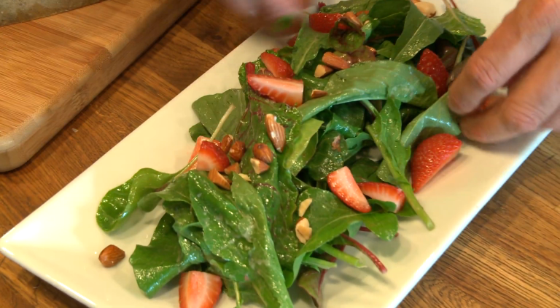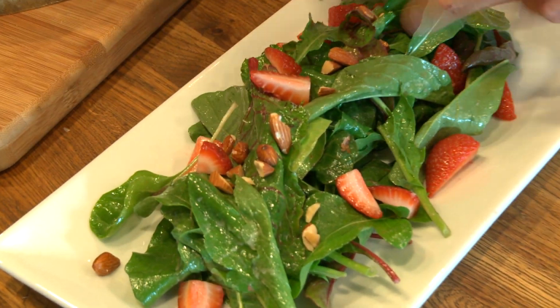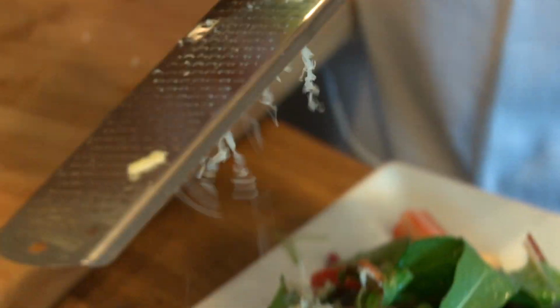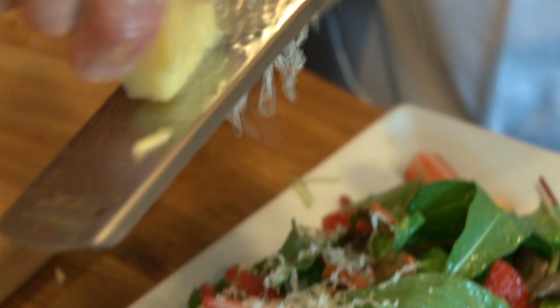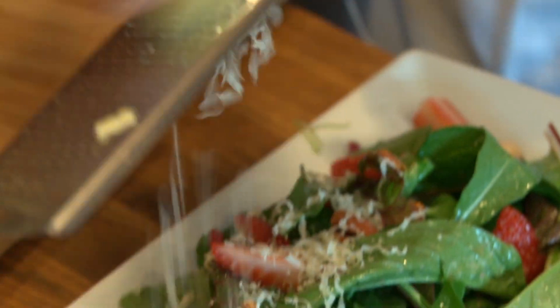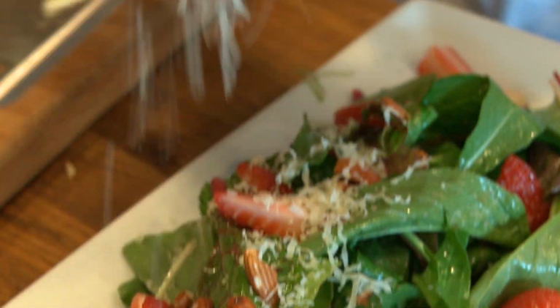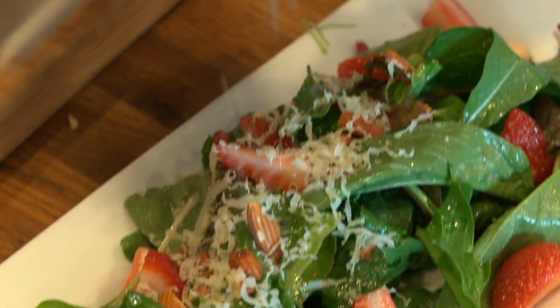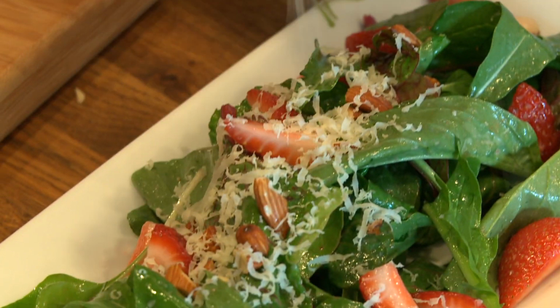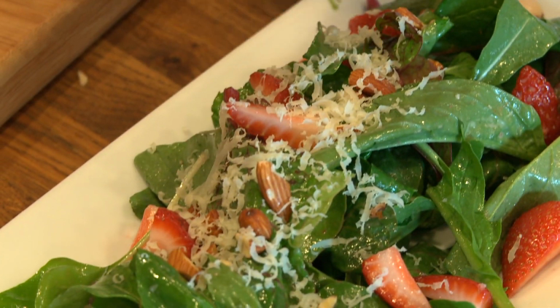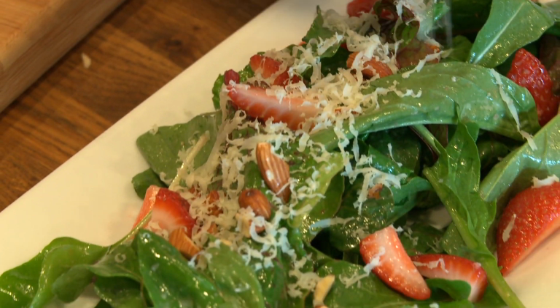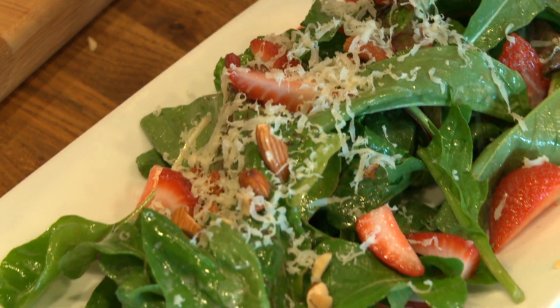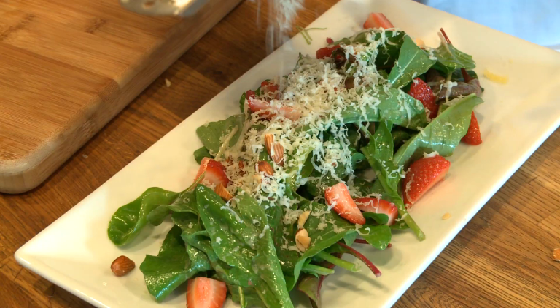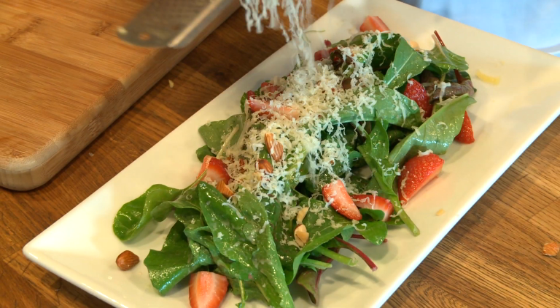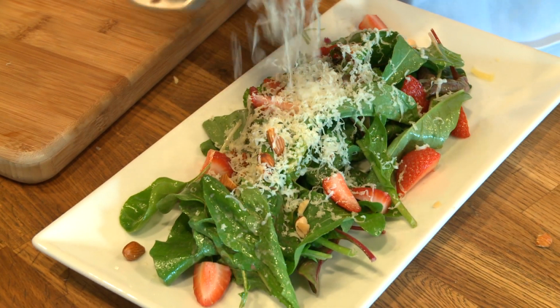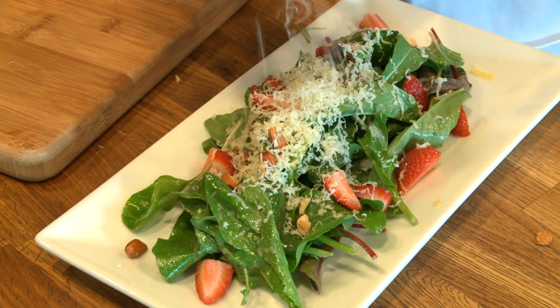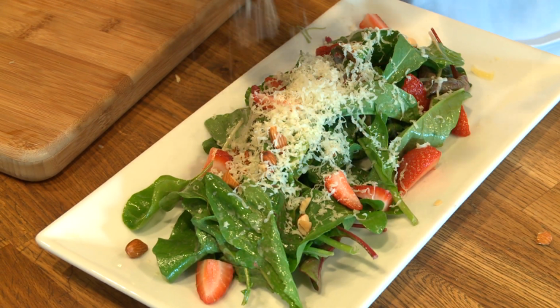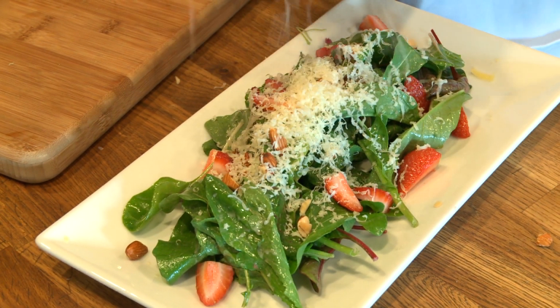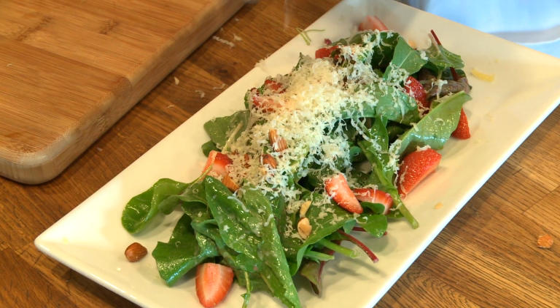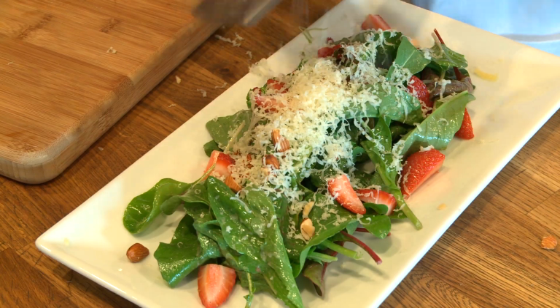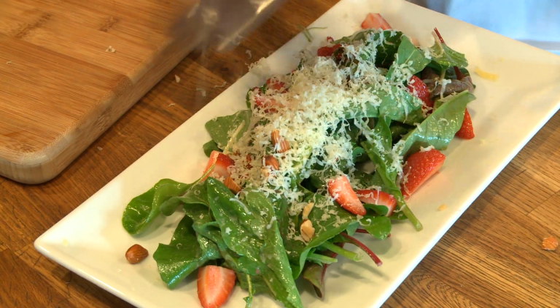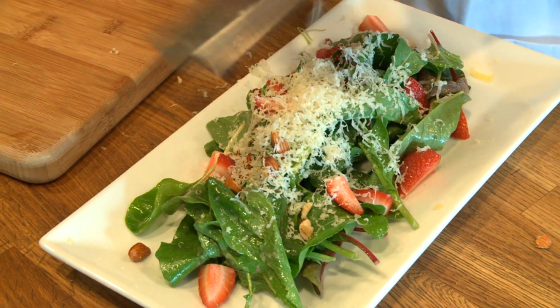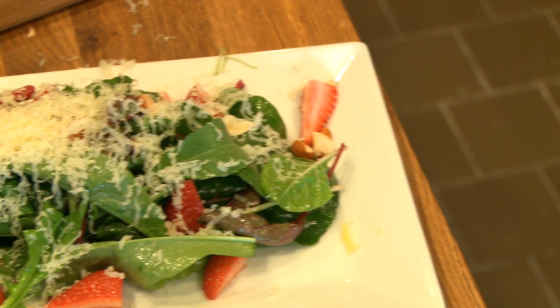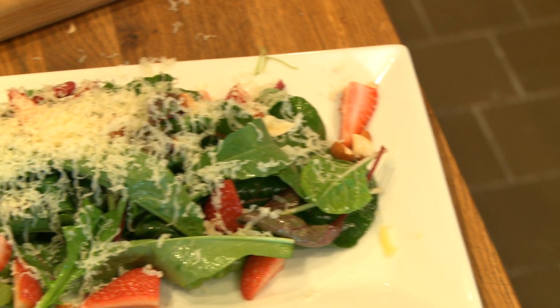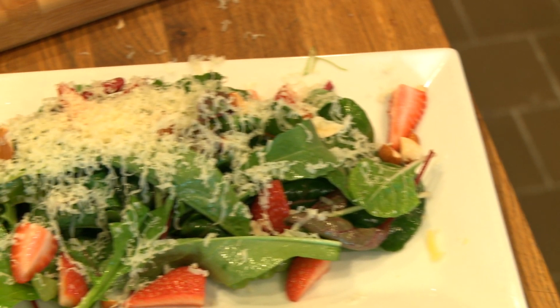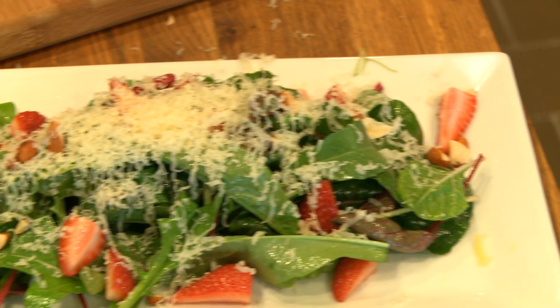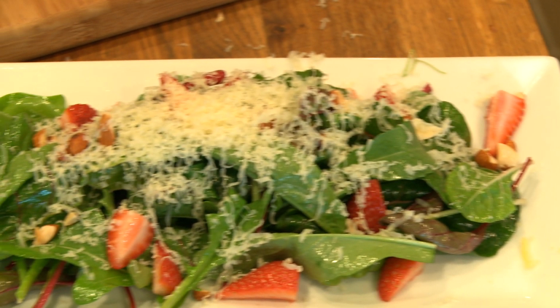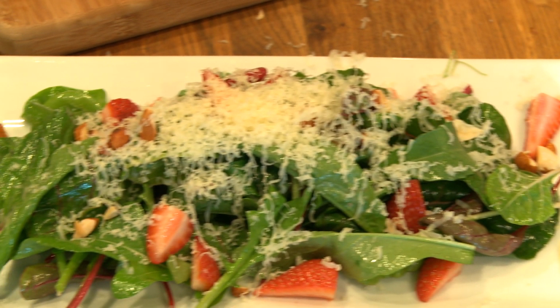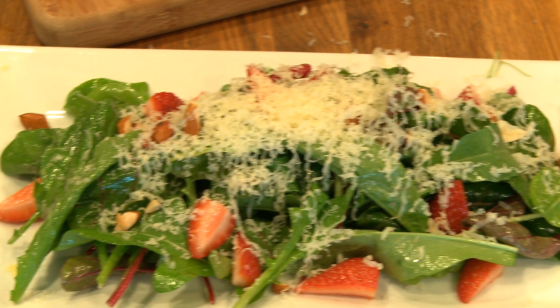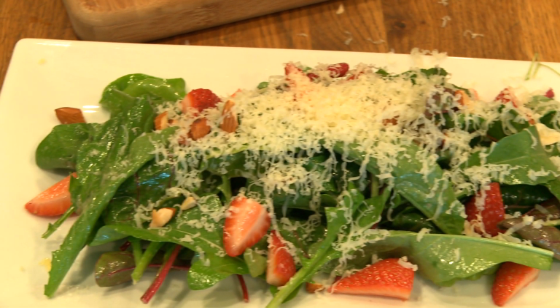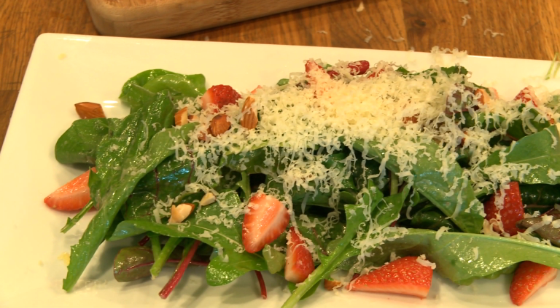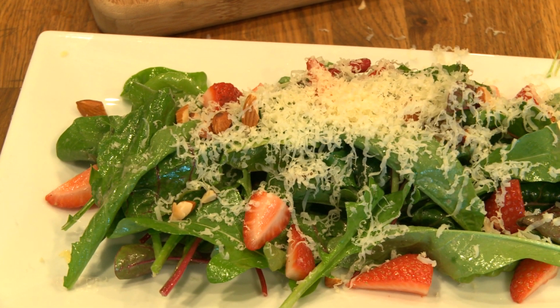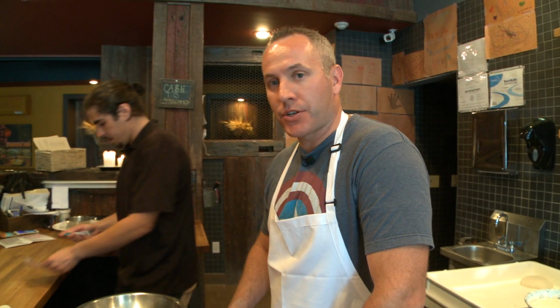We've got a great local cheese from Cherry Goat Farms called Havala. And I love cheese. Local salad, local ingredients — straight from the garden to the farms in Jersey, right to your plate here at Doe.